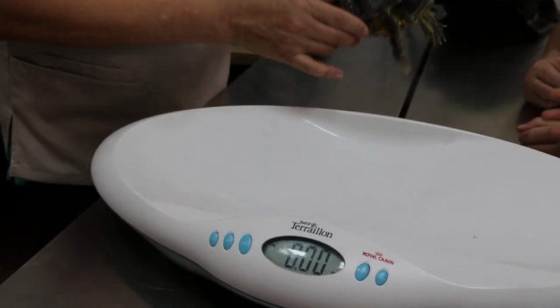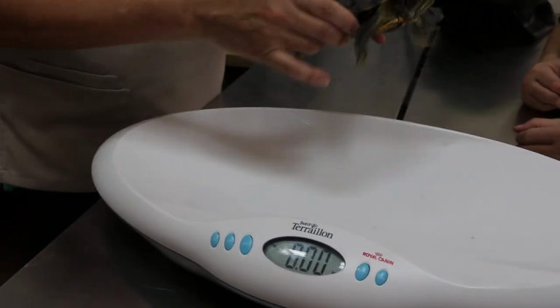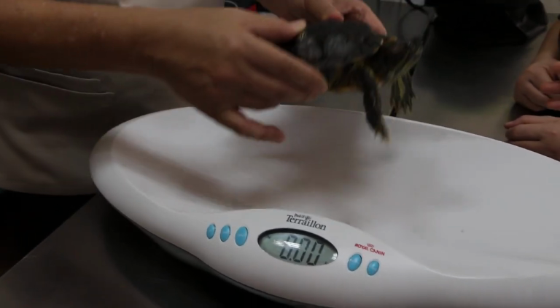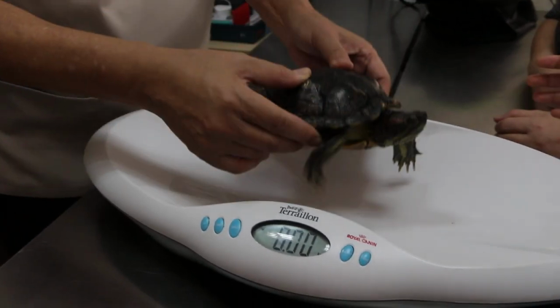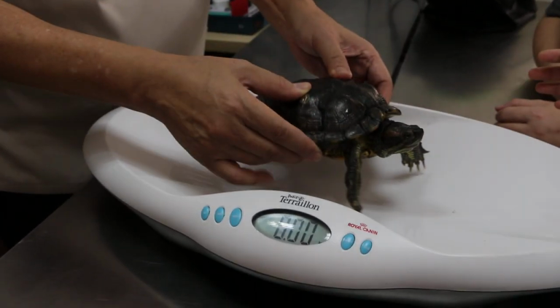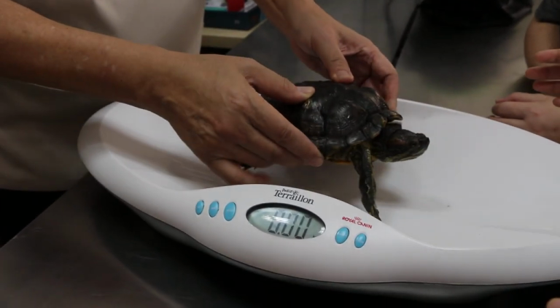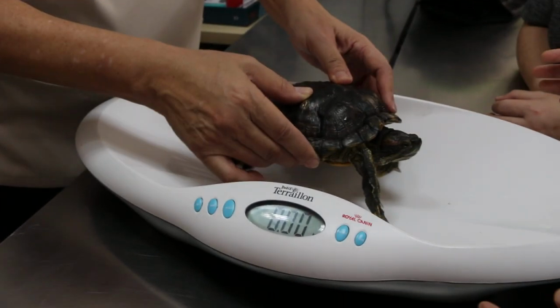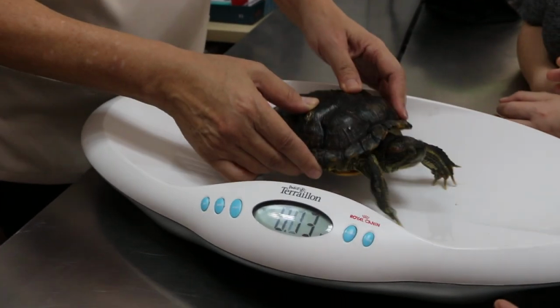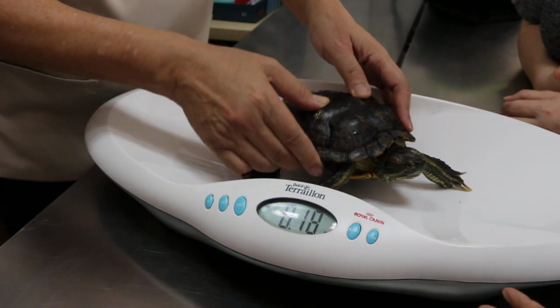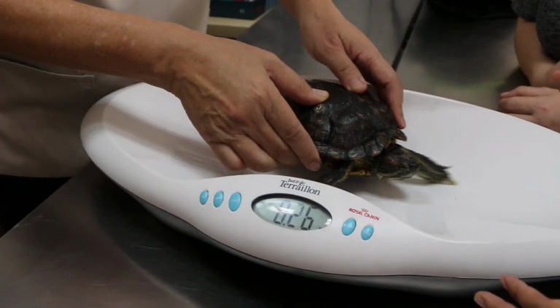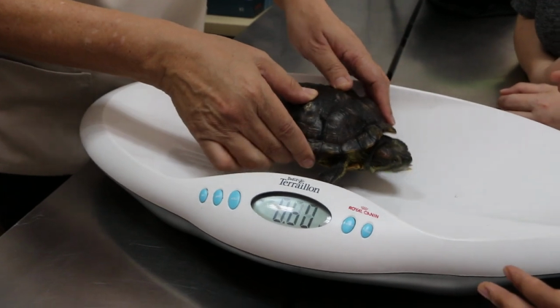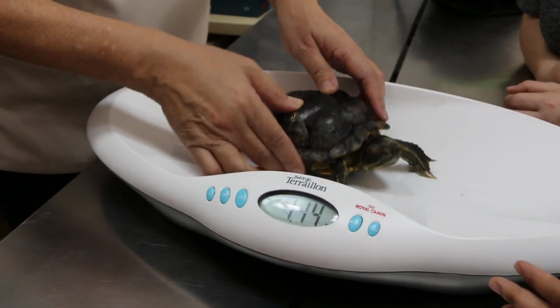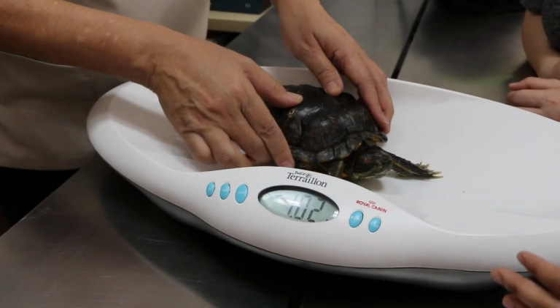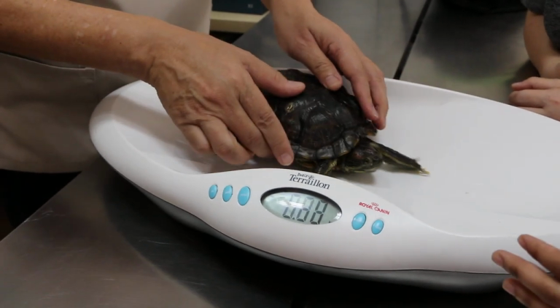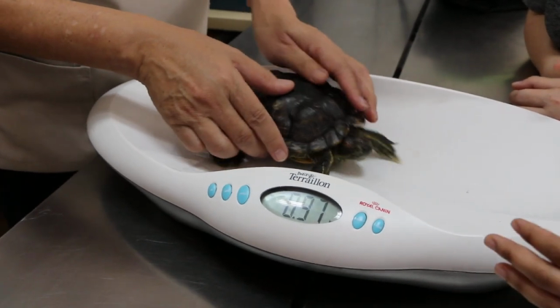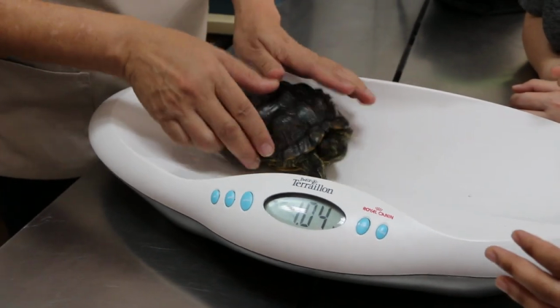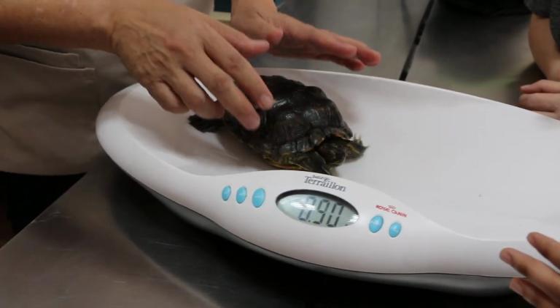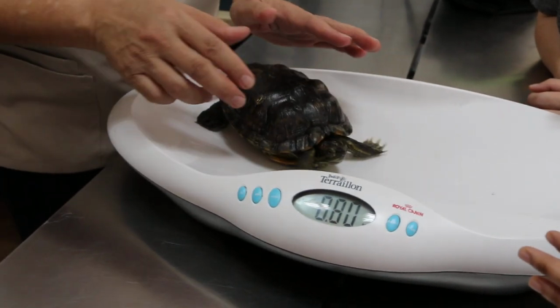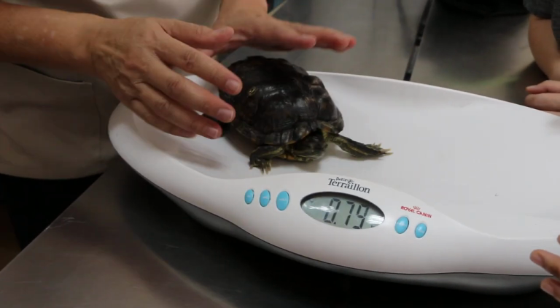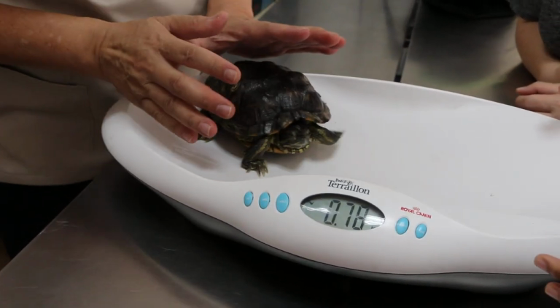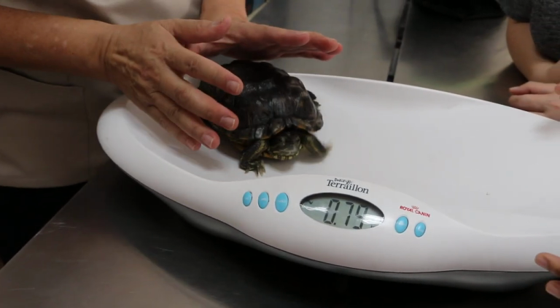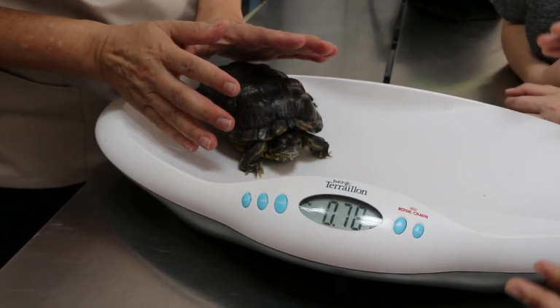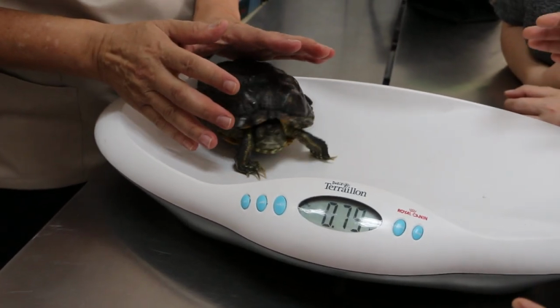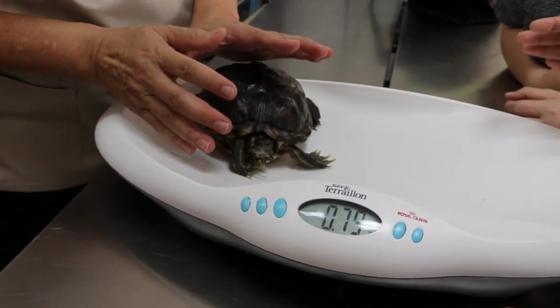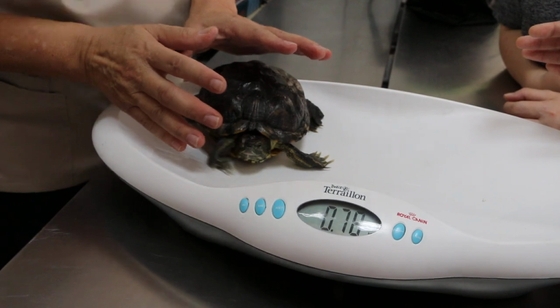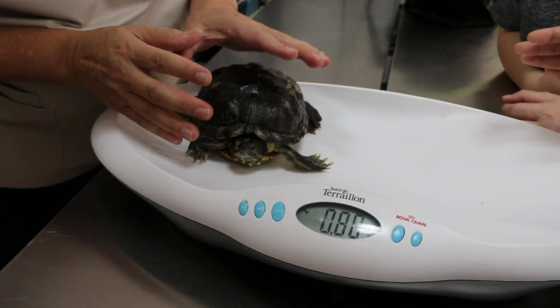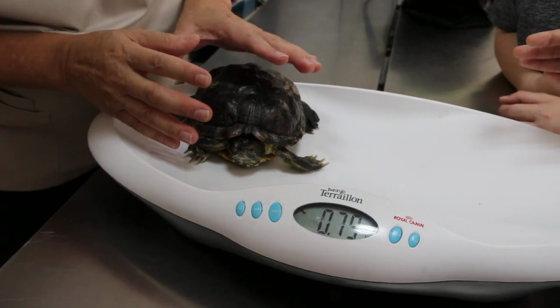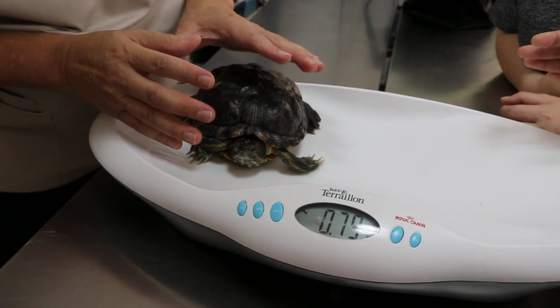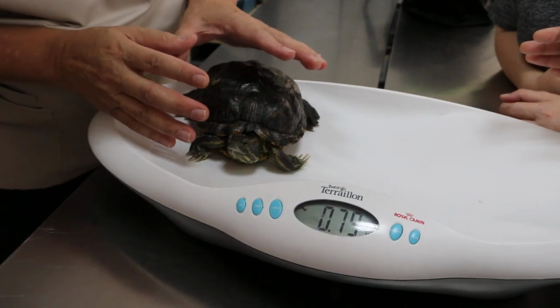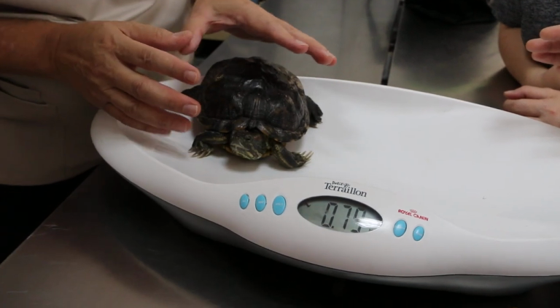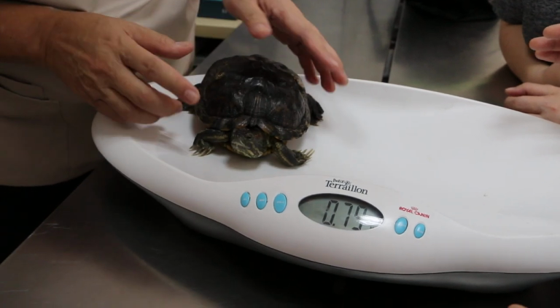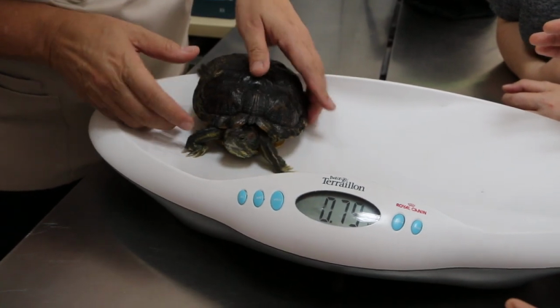I'll put it here first. Wait, this is extremely active. Strong guy. What's the weight? About 790 grams.